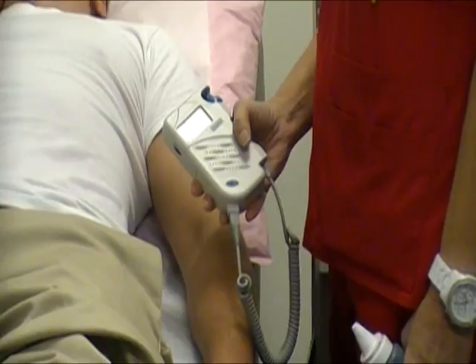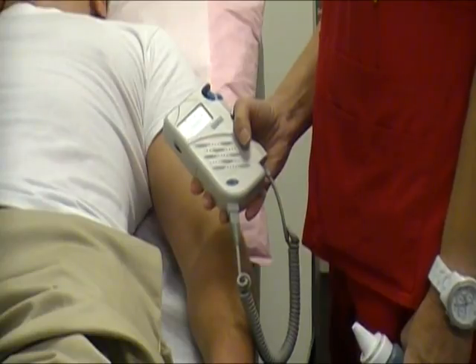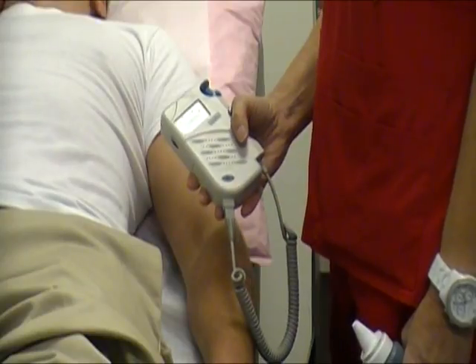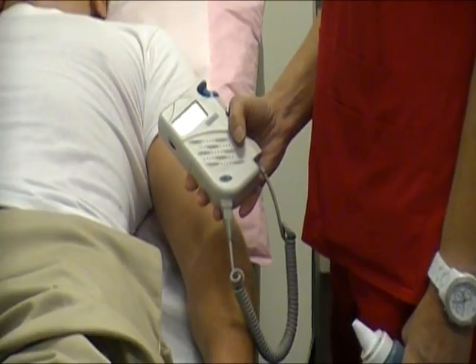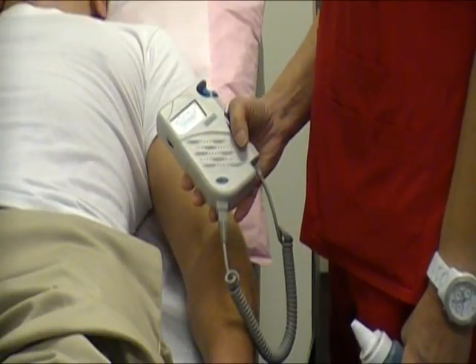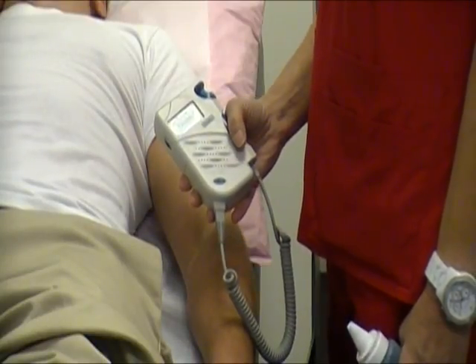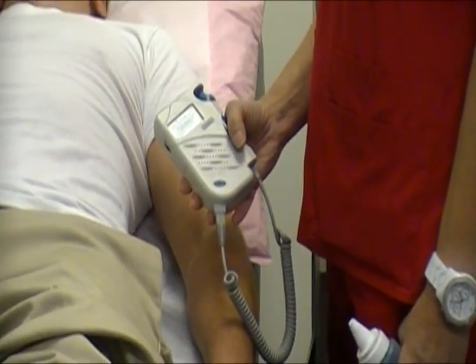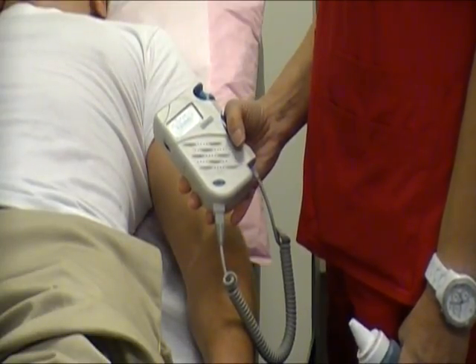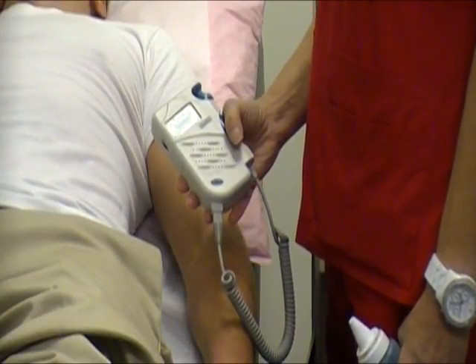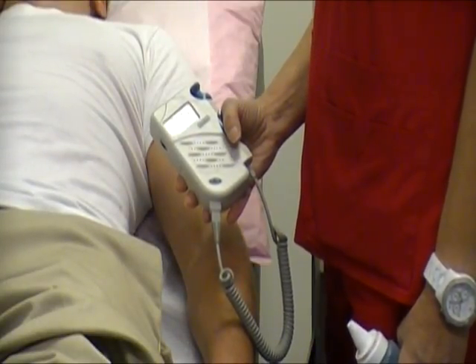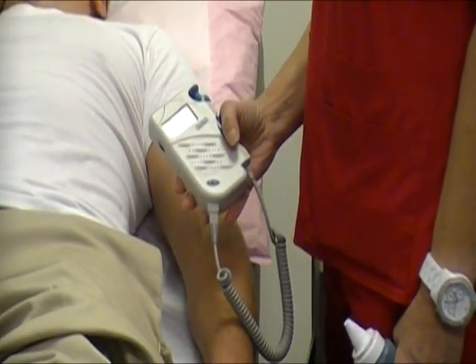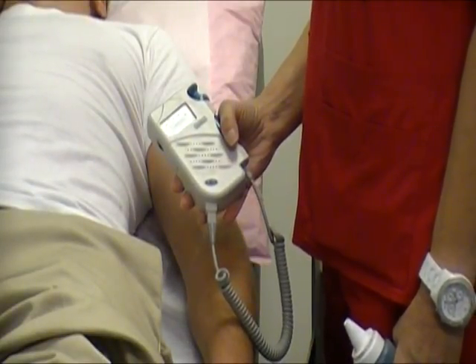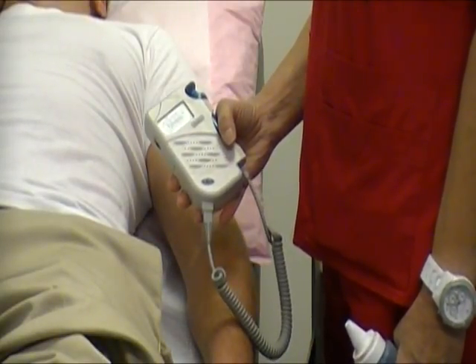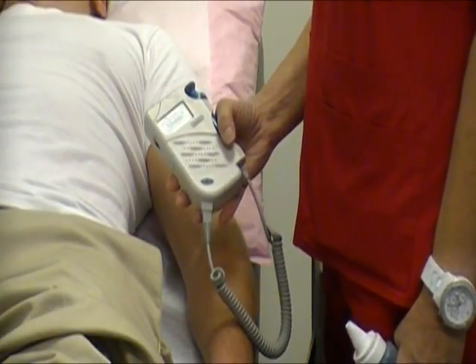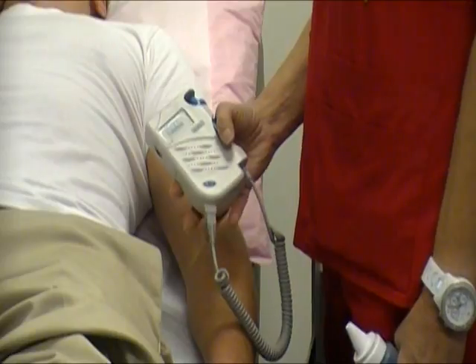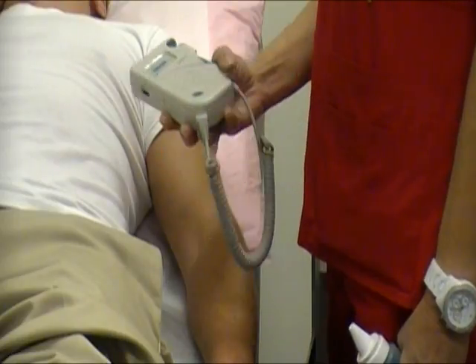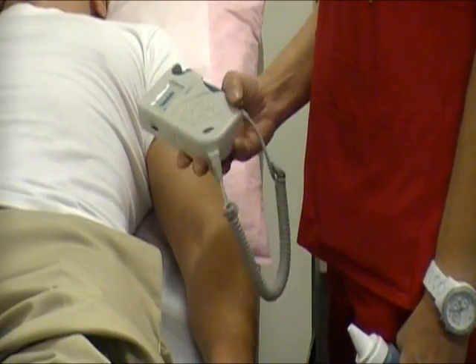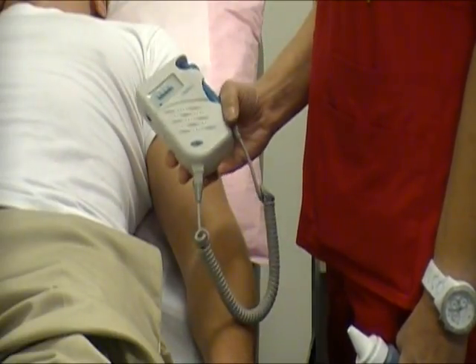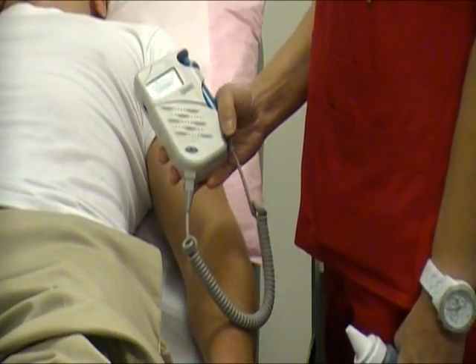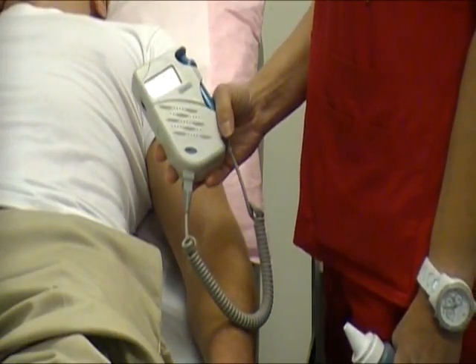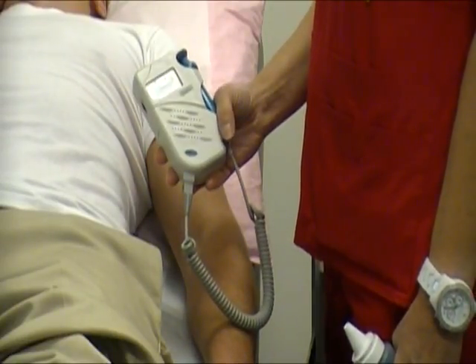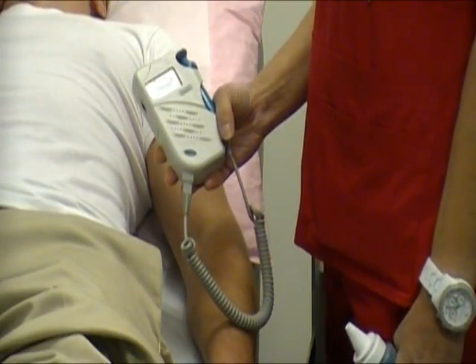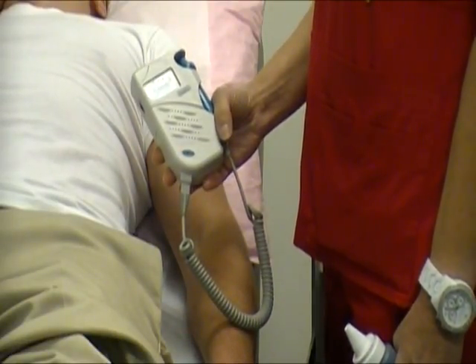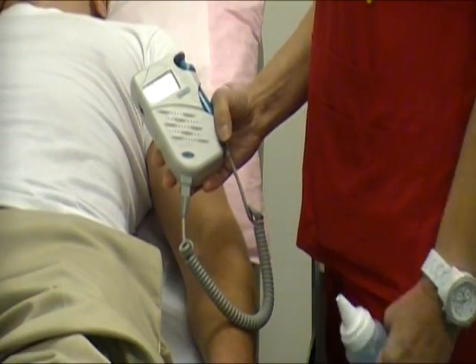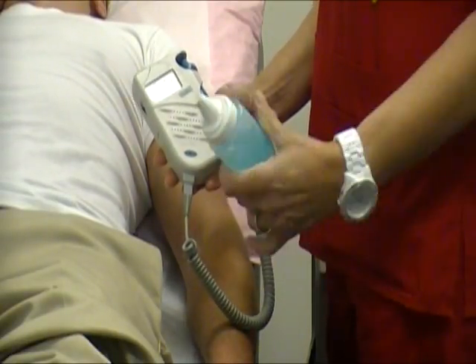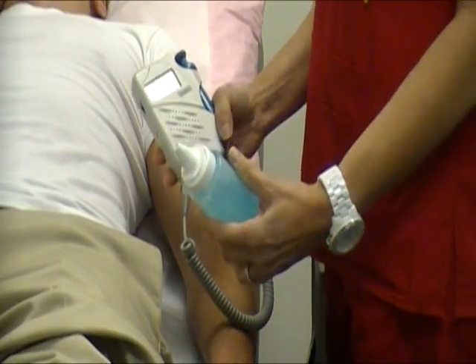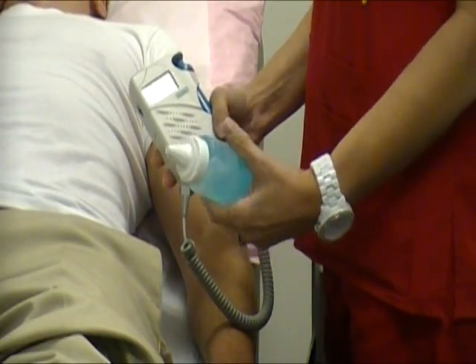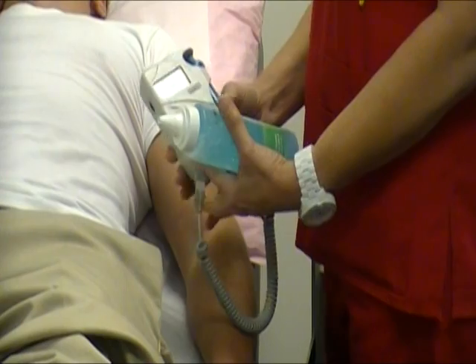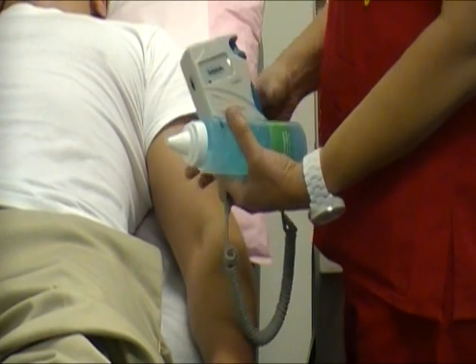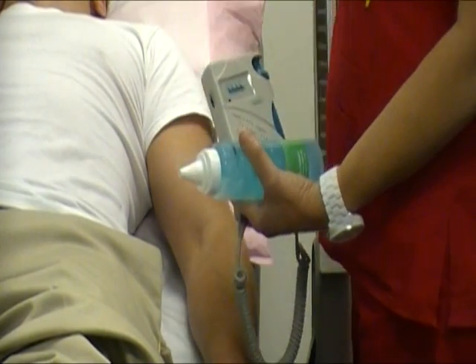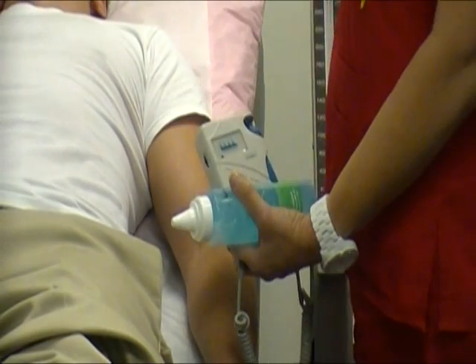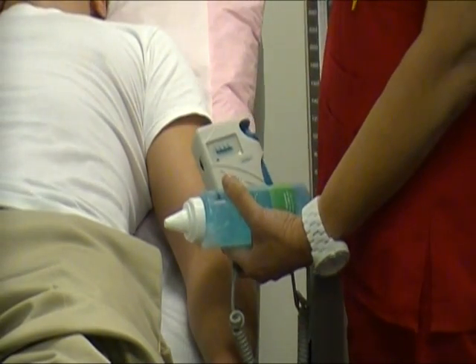We are now going to demonstrate the ankle brachial index test. We do this by using a Doppler ultrasound, some conductor gel, and a blood pressure cuff.